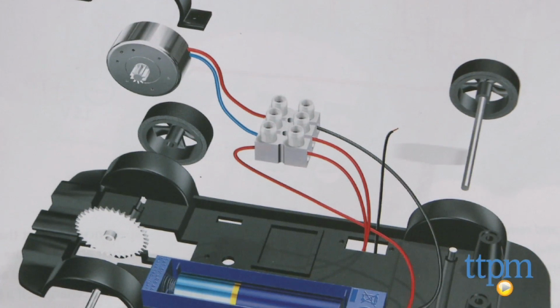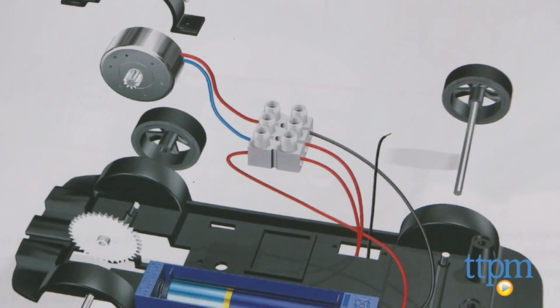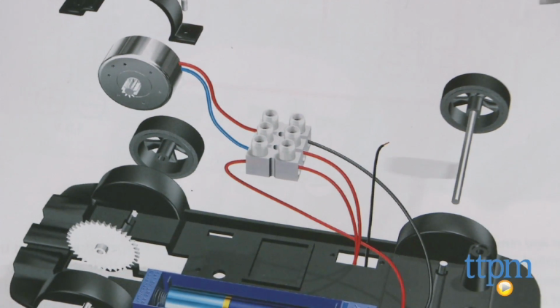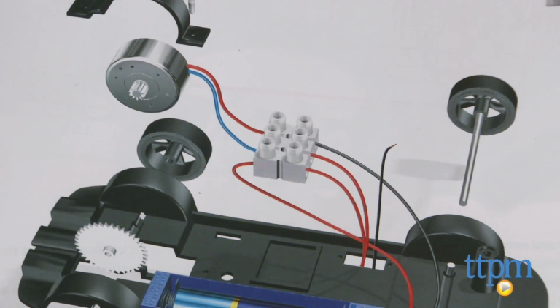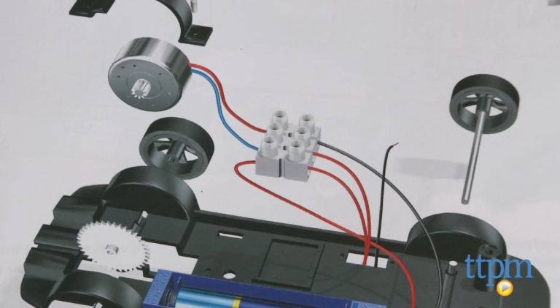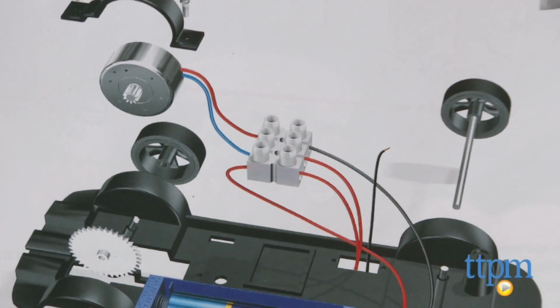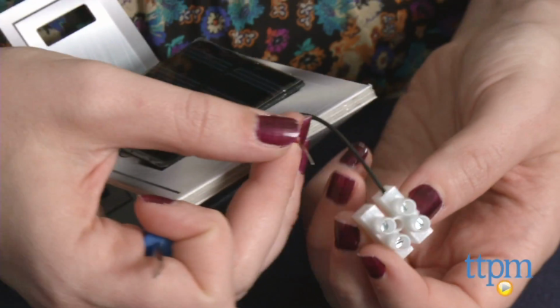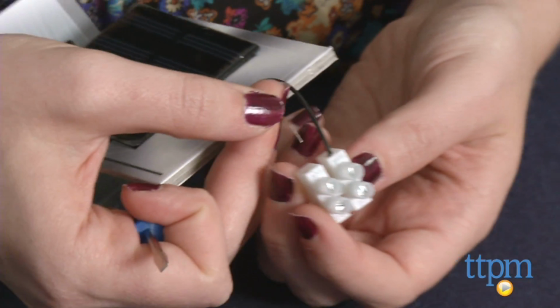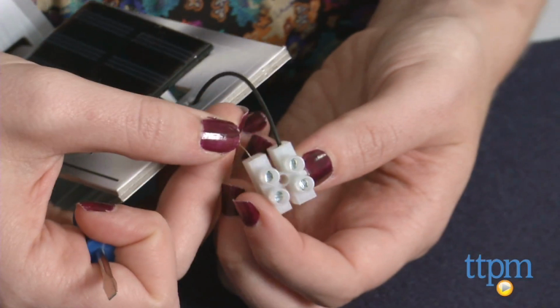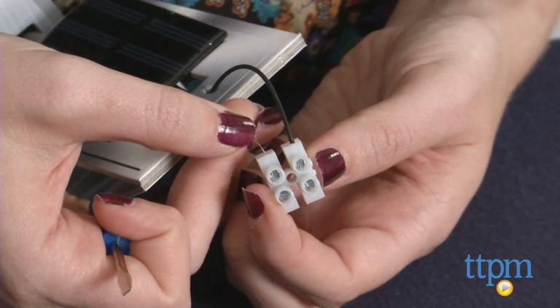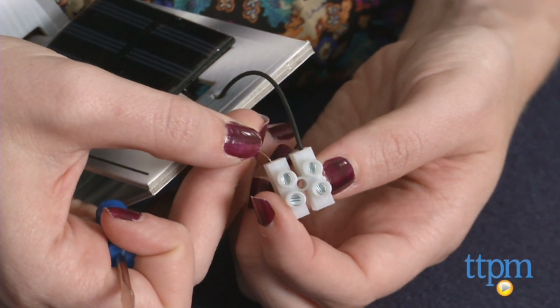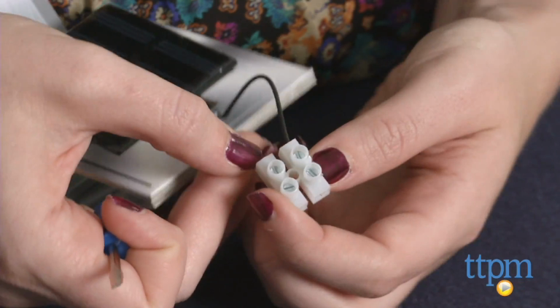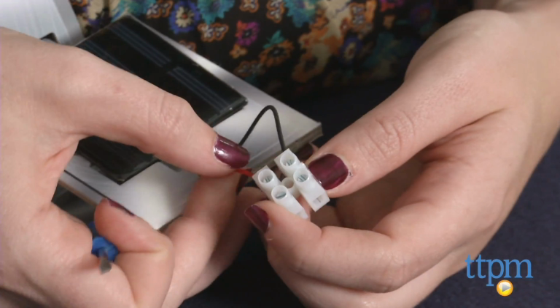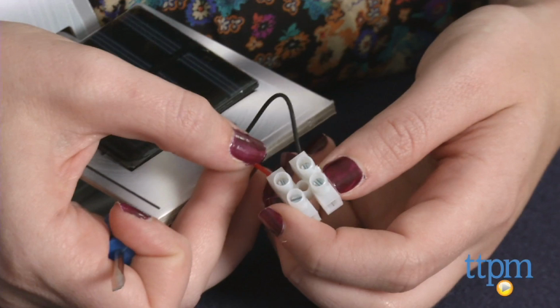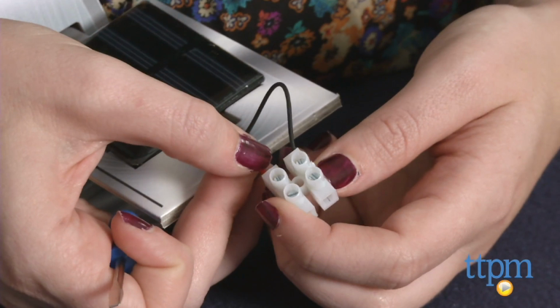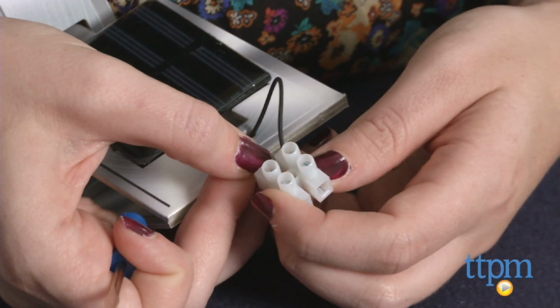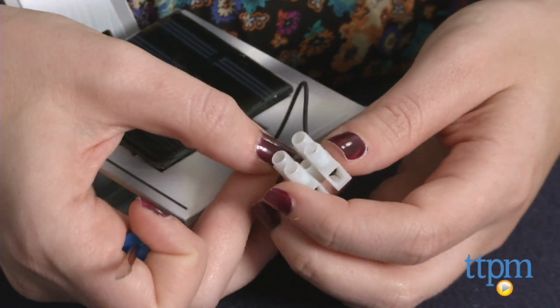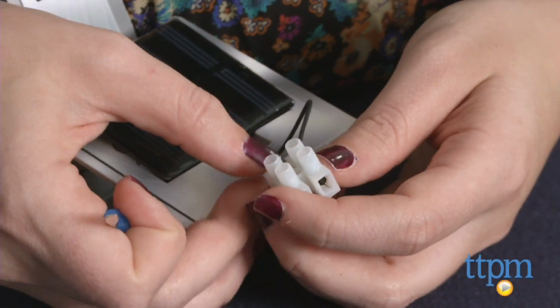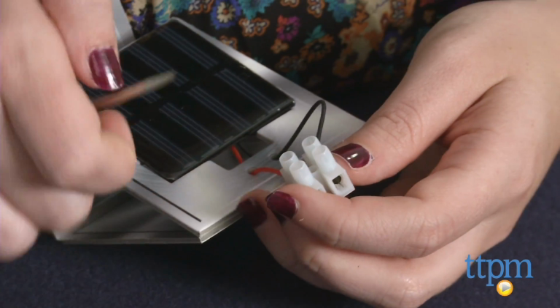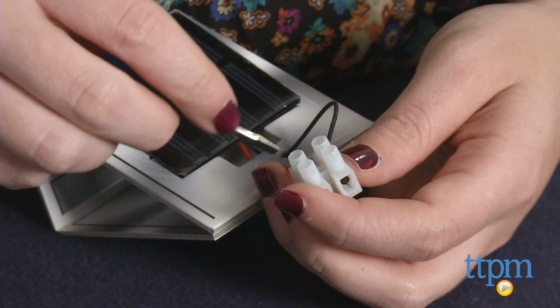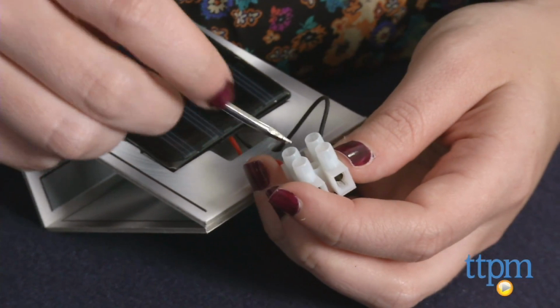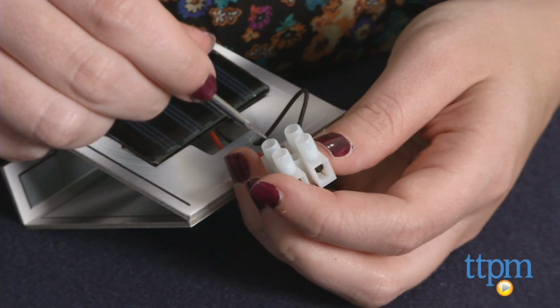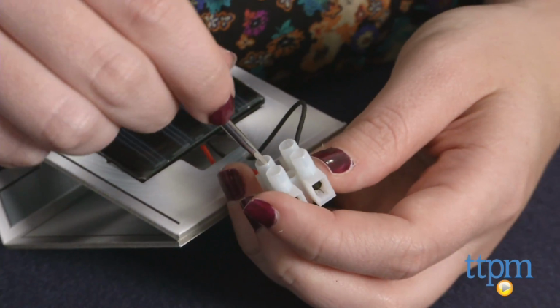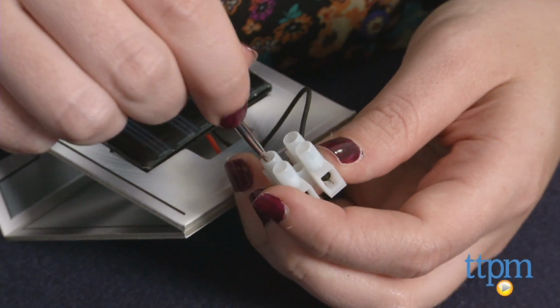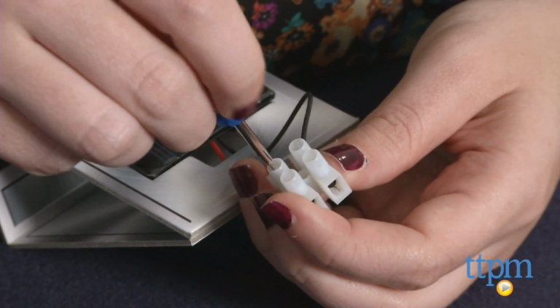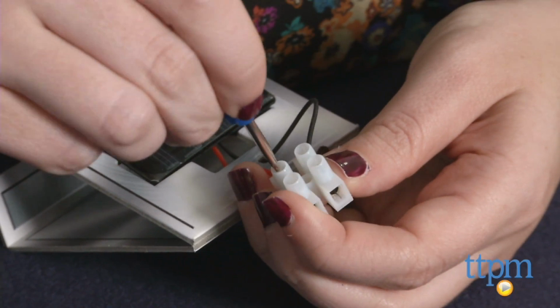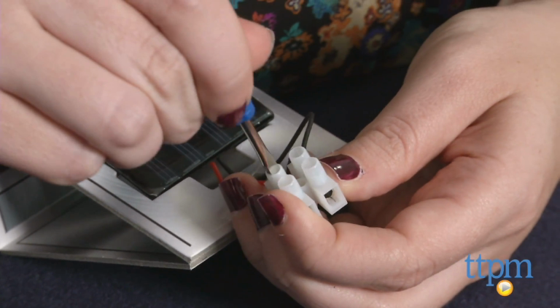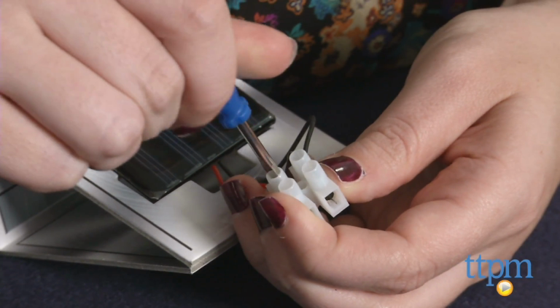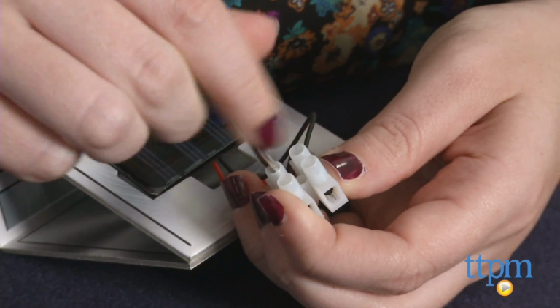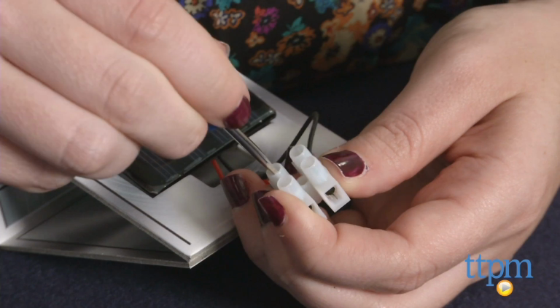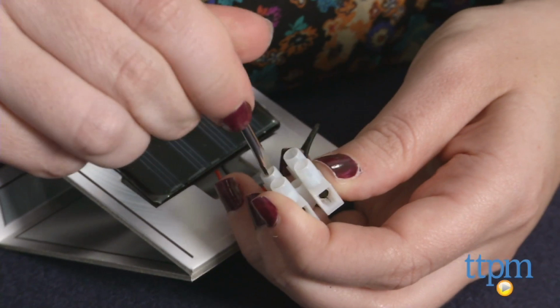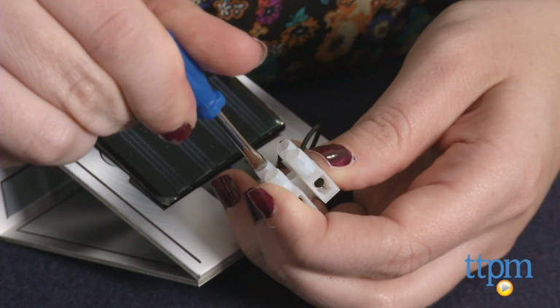The good thing about this, though, is that it does get kids working to figure out how things connect and ensuring they are properly connecting cables in order to create the right connection to get your vehicle moving.